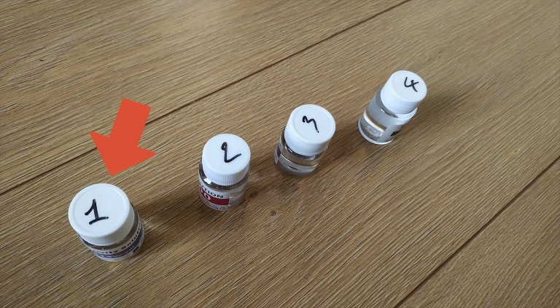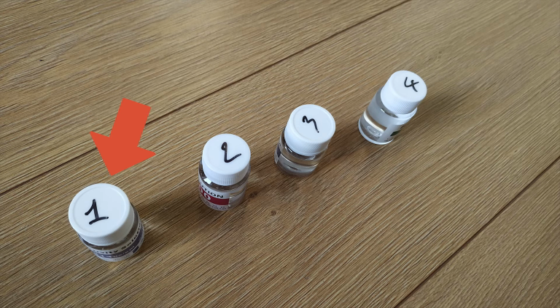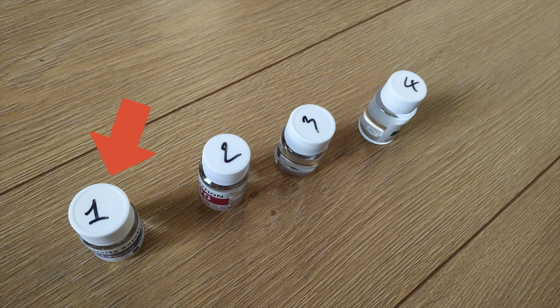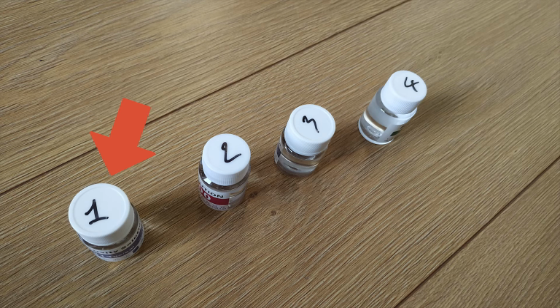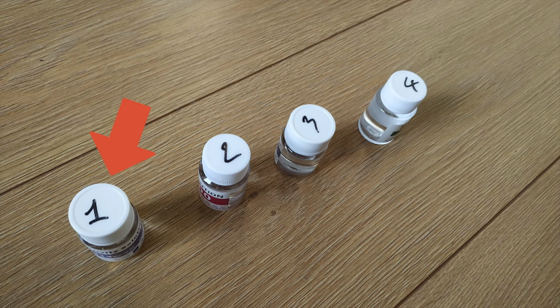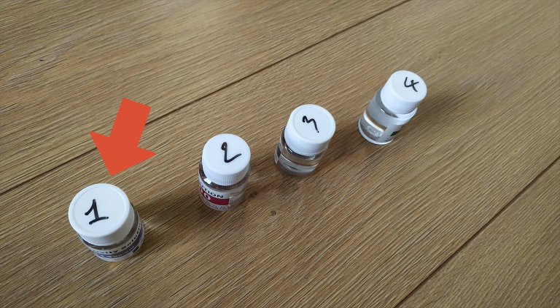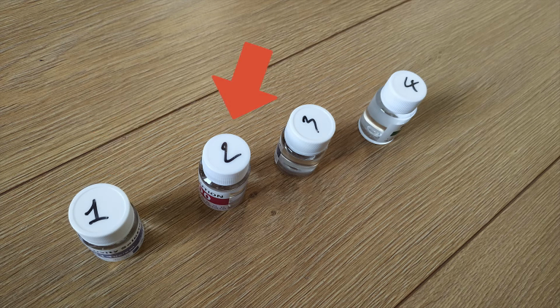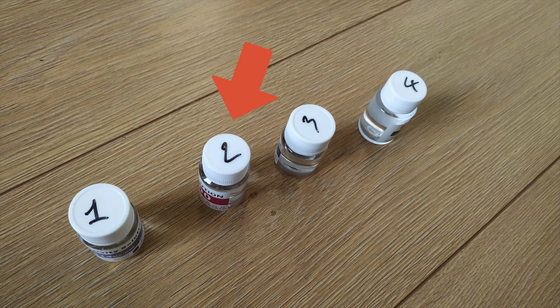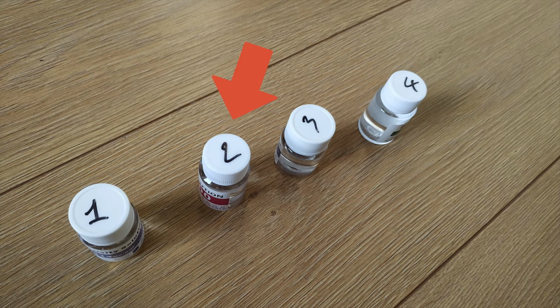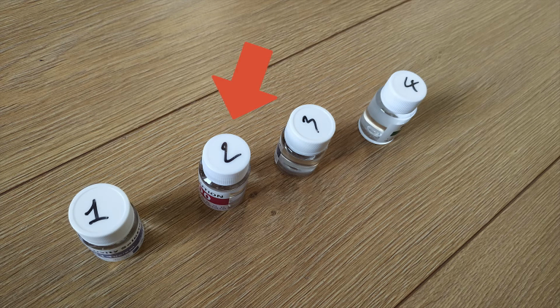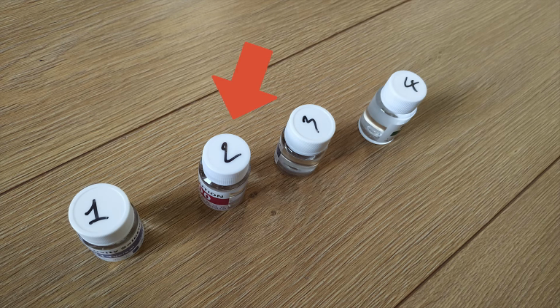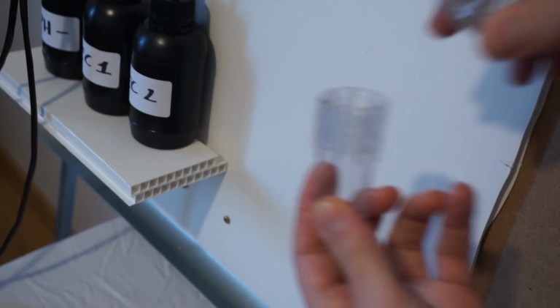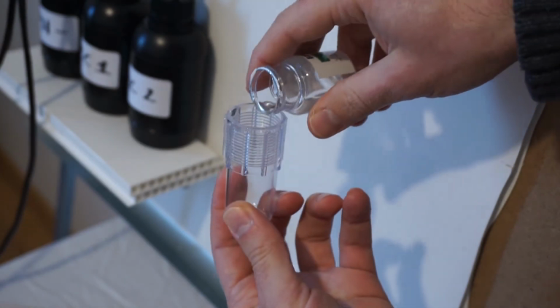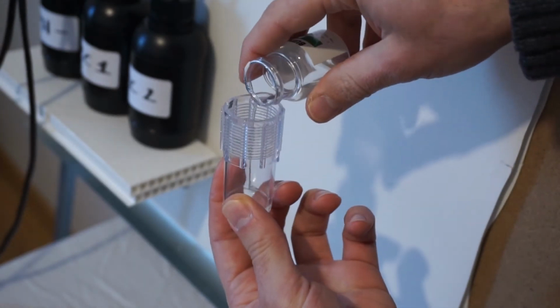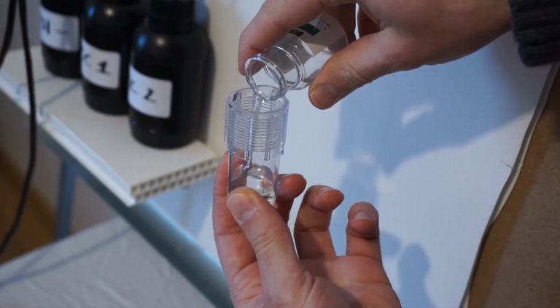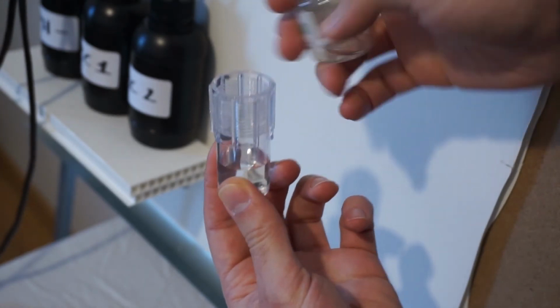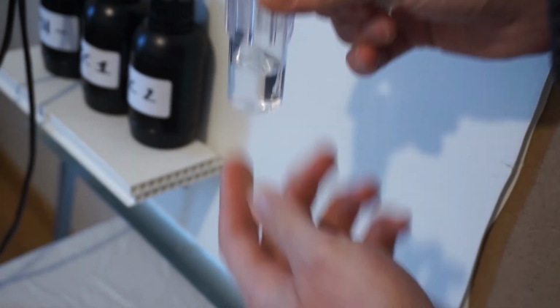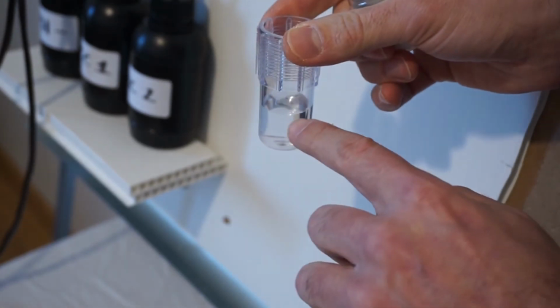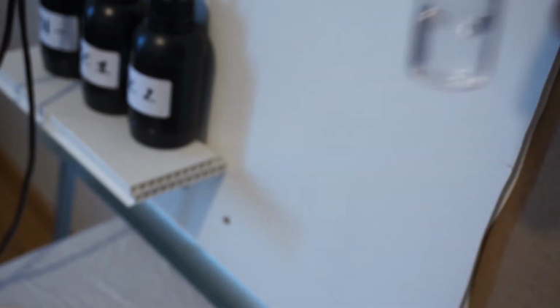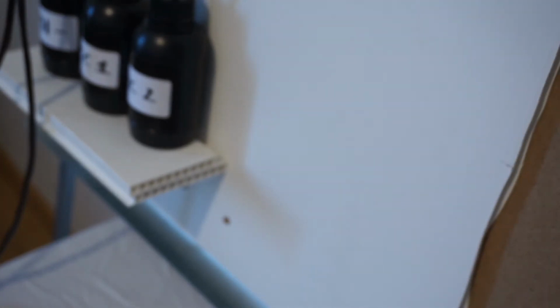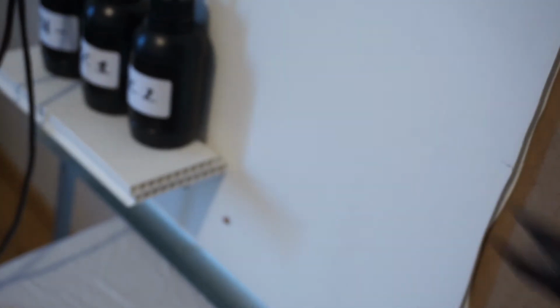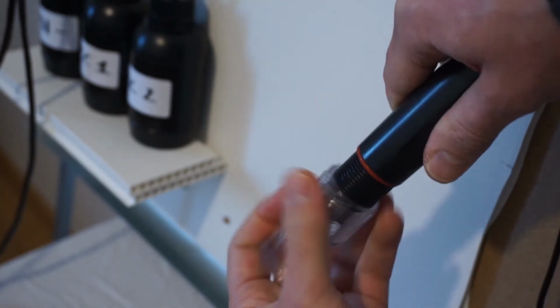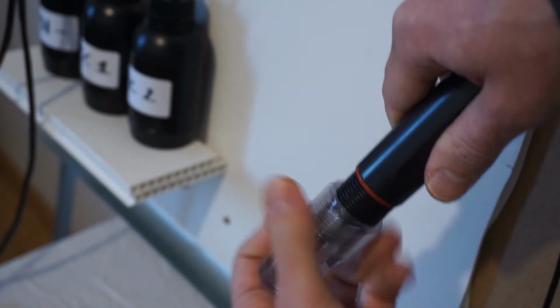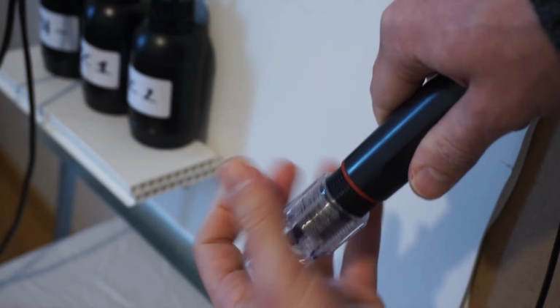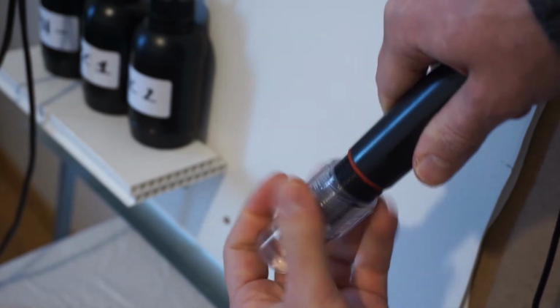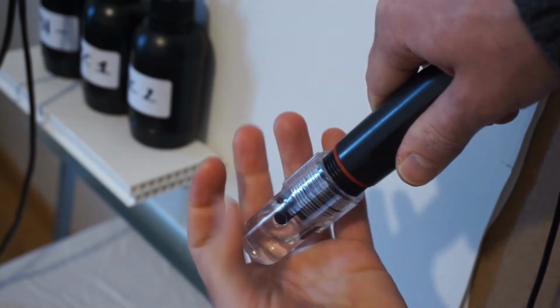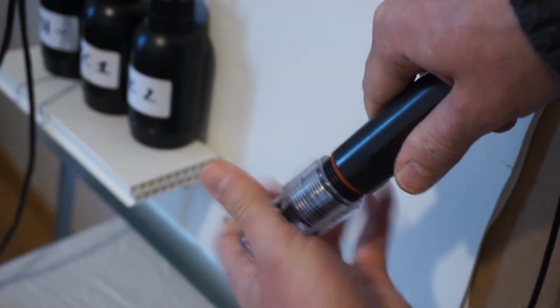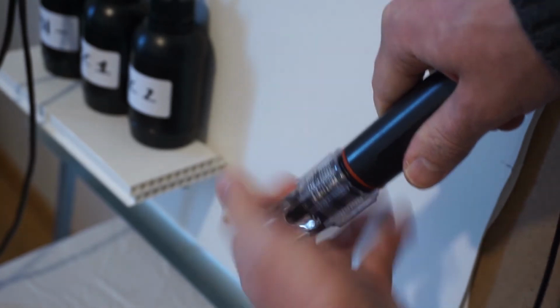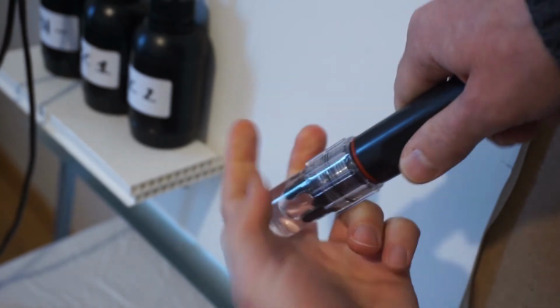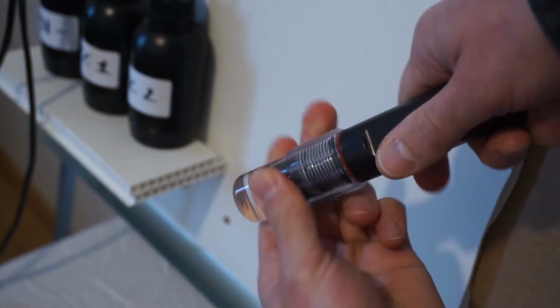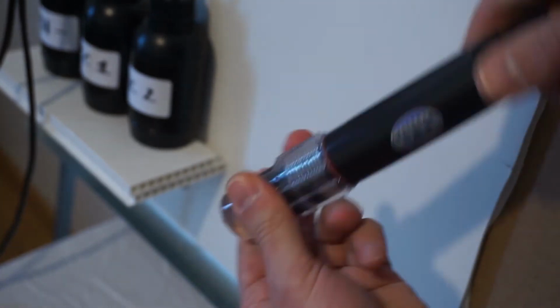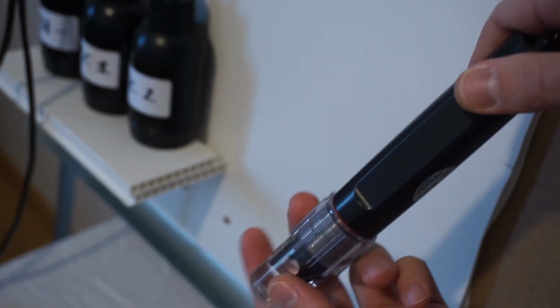Take the first calibration solution — number 1 on the cap for EC and number 2 for PH. Fill half of both sensor caps with calibration solutions. Screw the caps back on the sensors and shake the sensors a bit to mix the solution.